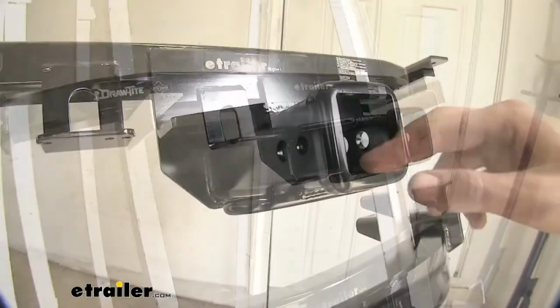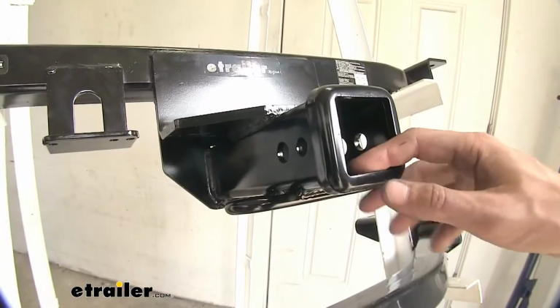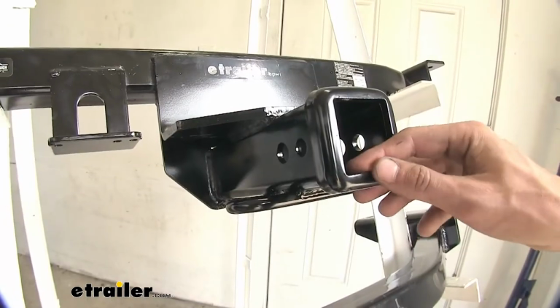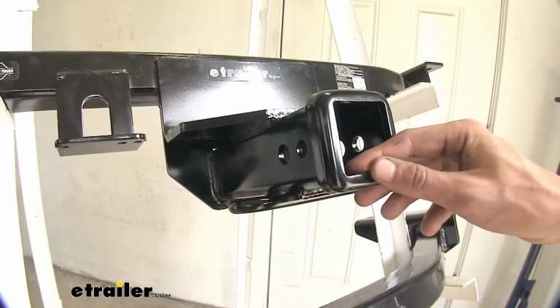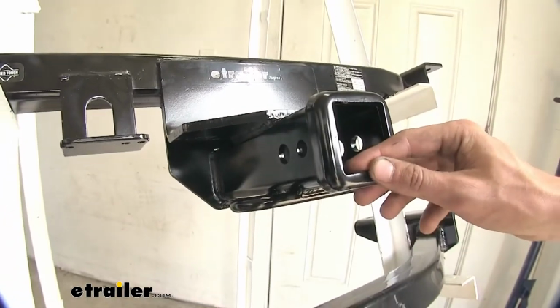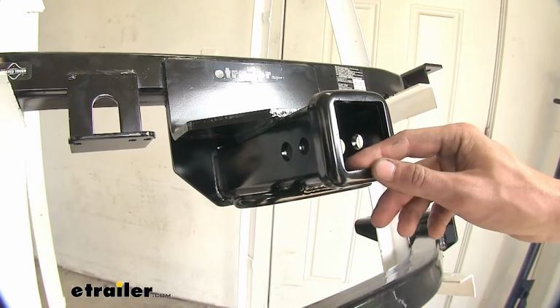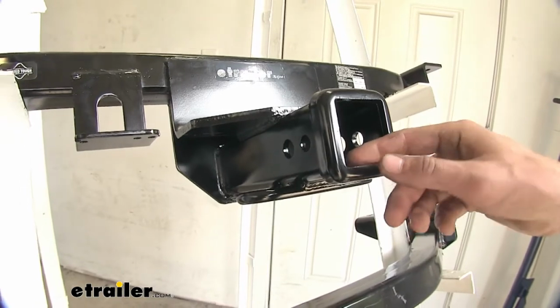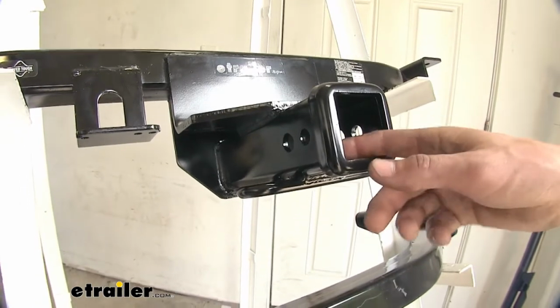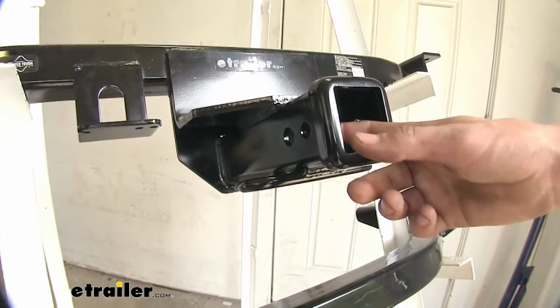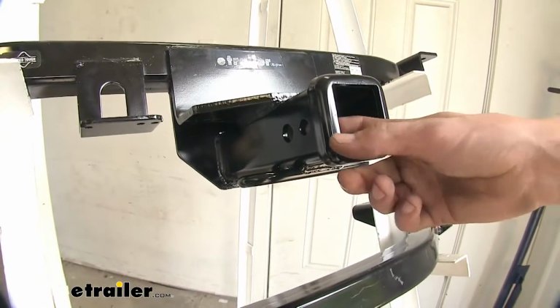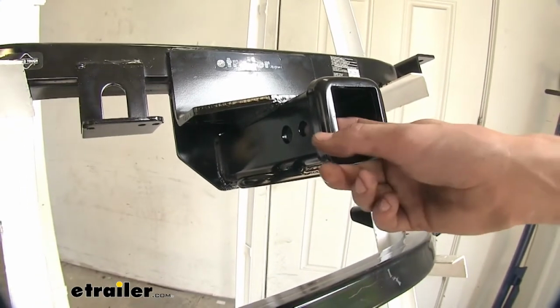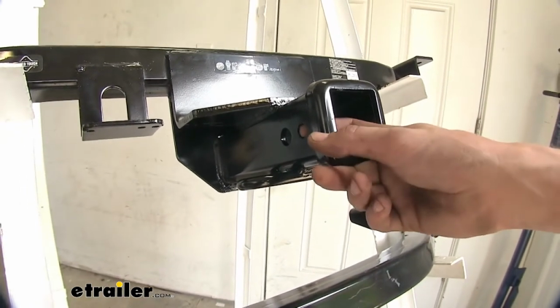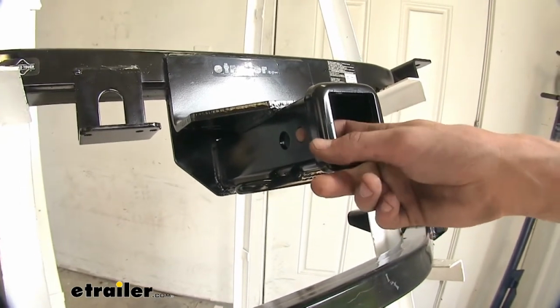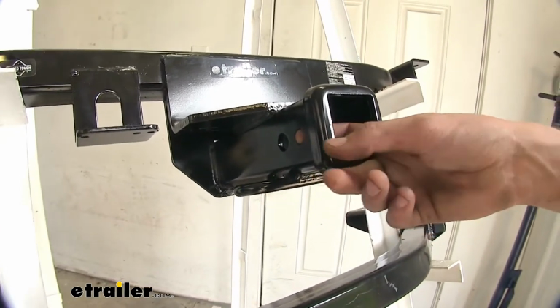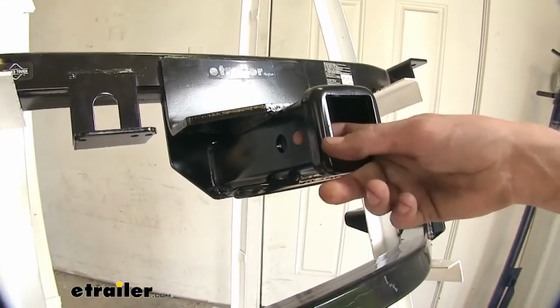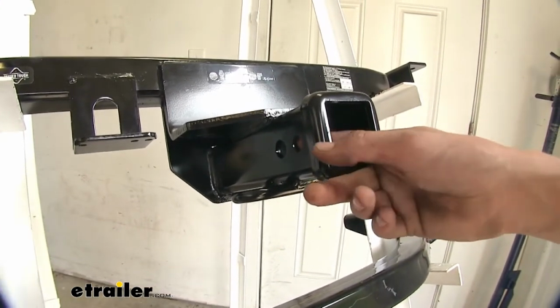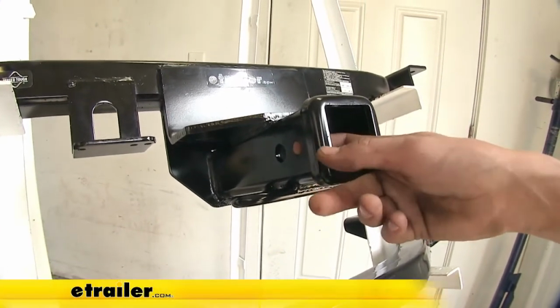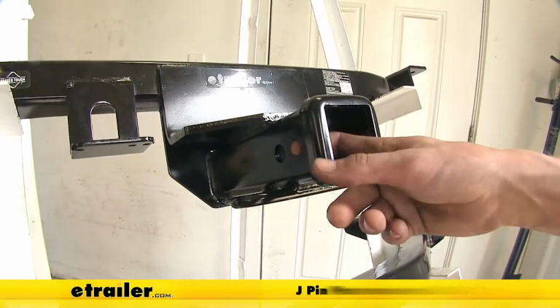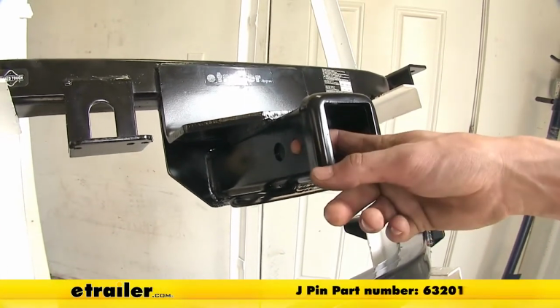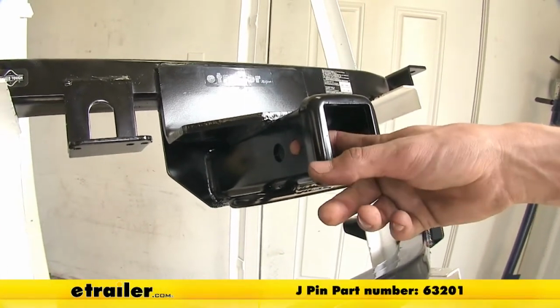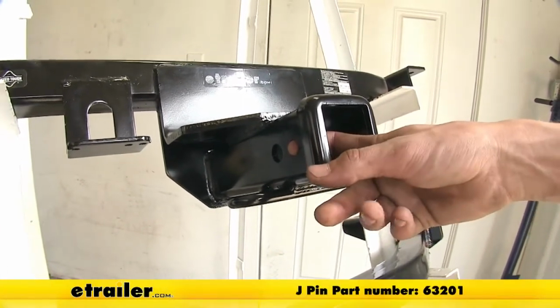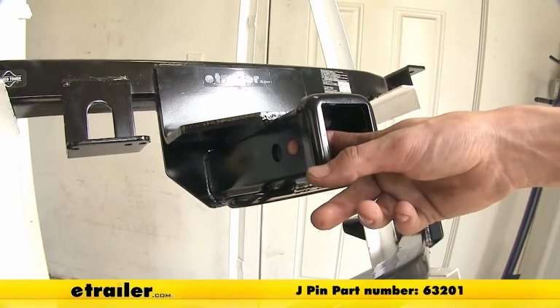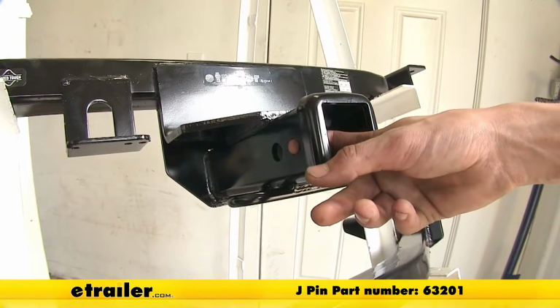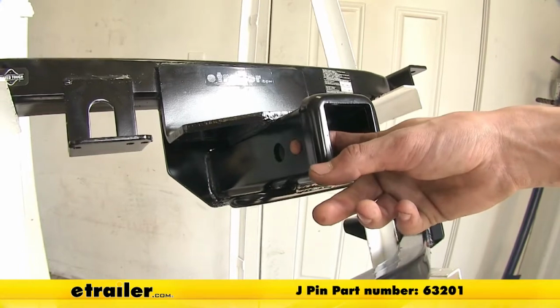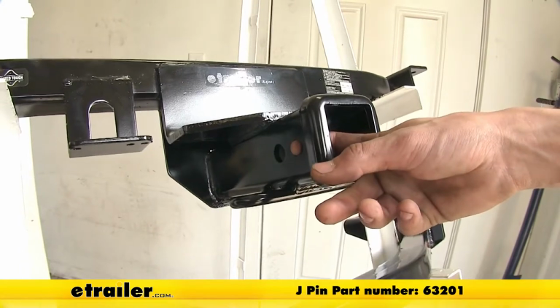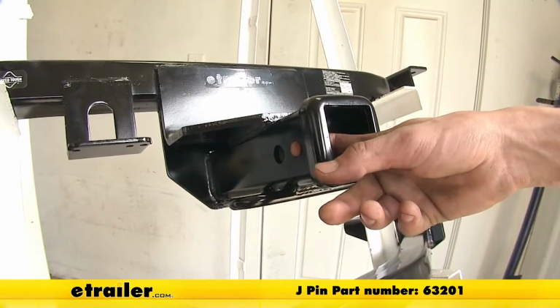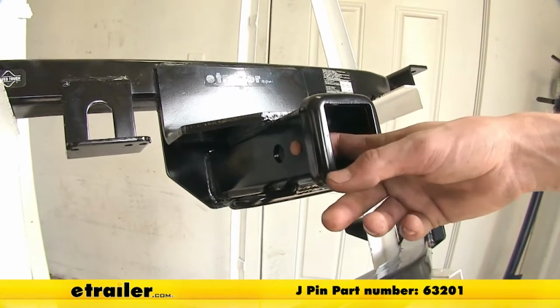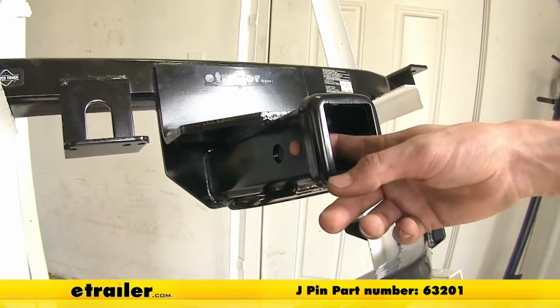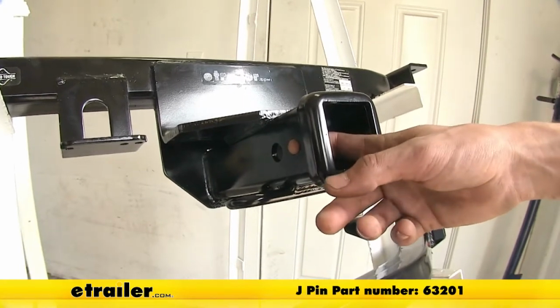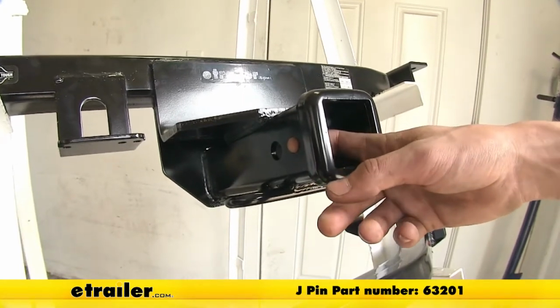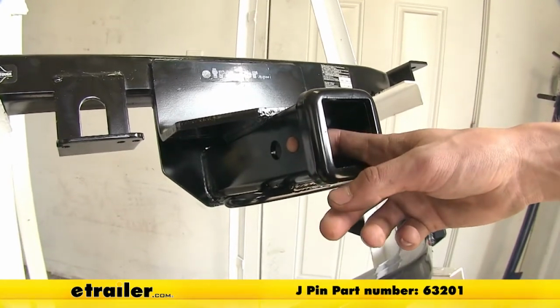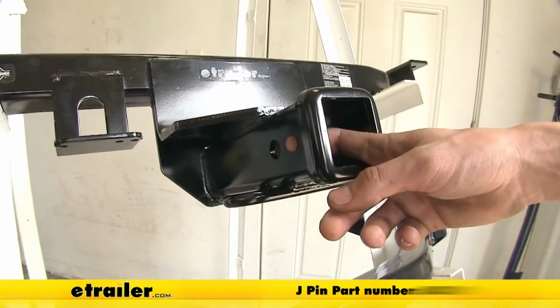One final difference is that the Draw-Tite hitch has an additional small half-inch diameter hole for use with a J-Pin stabilization device, which is available separately on our website.